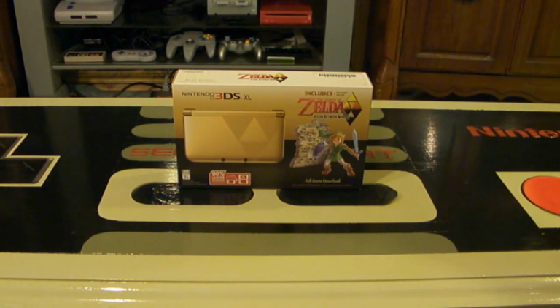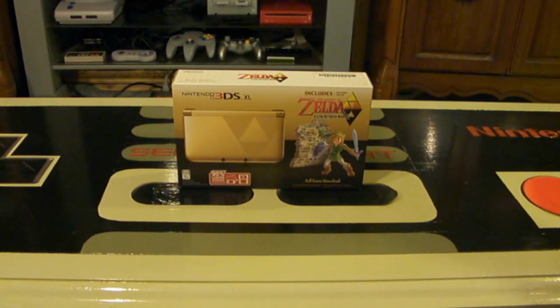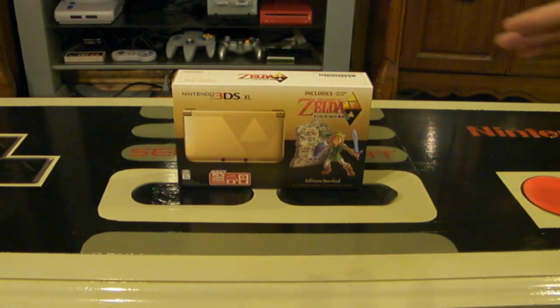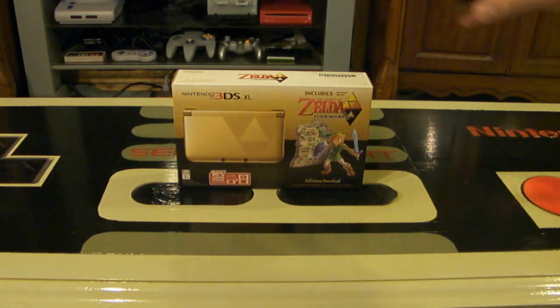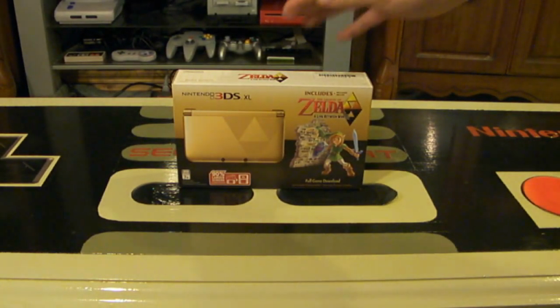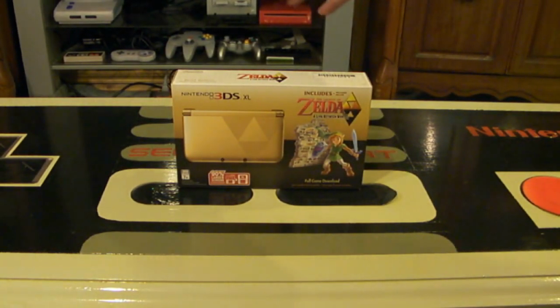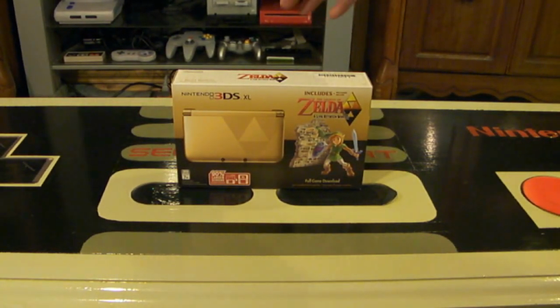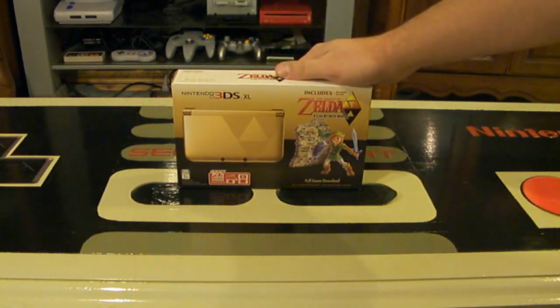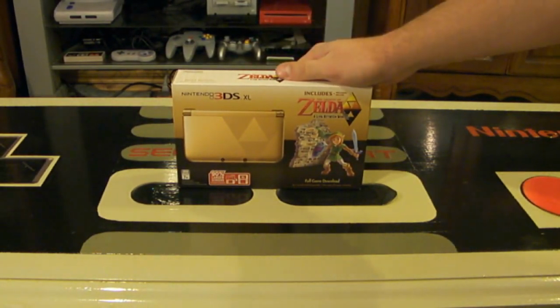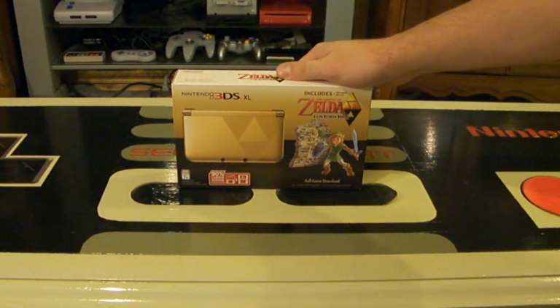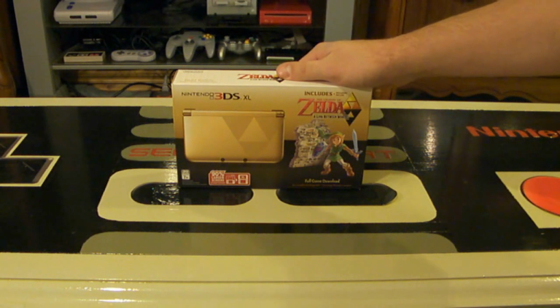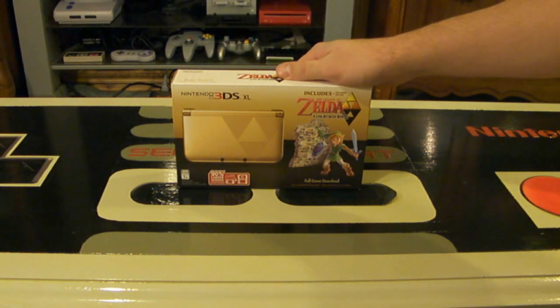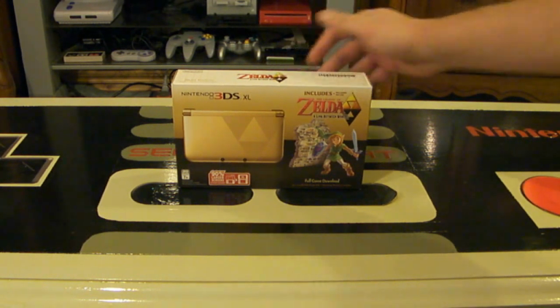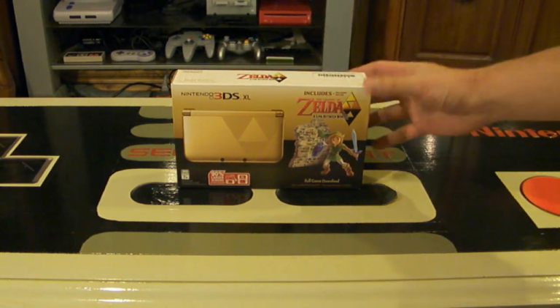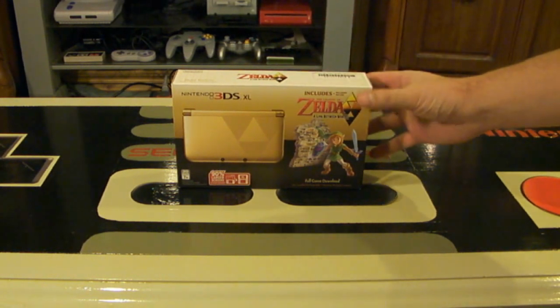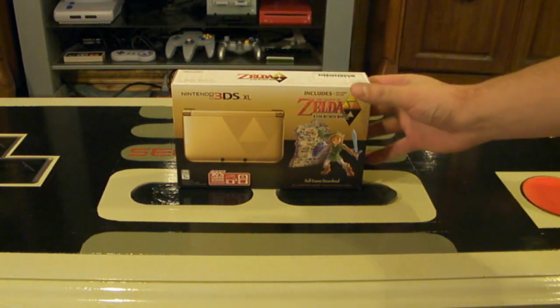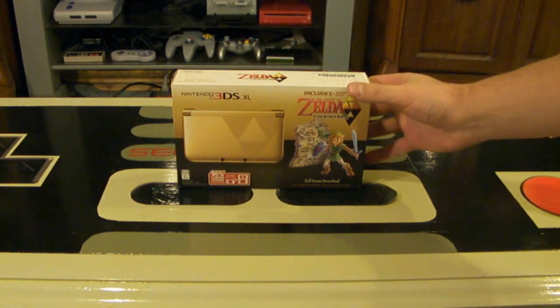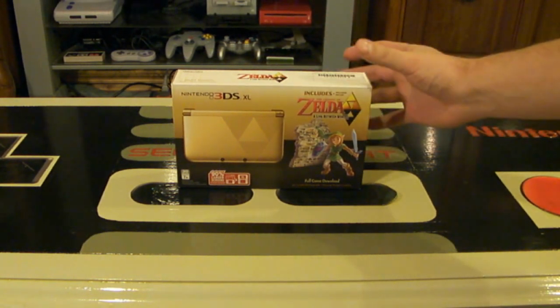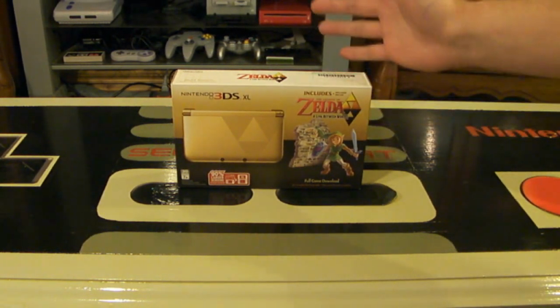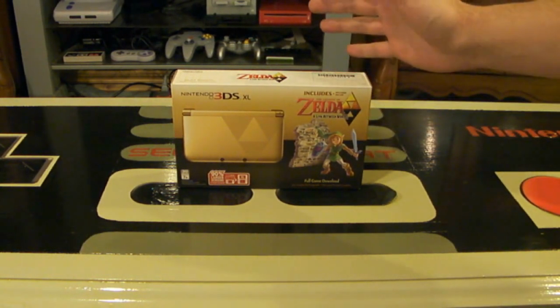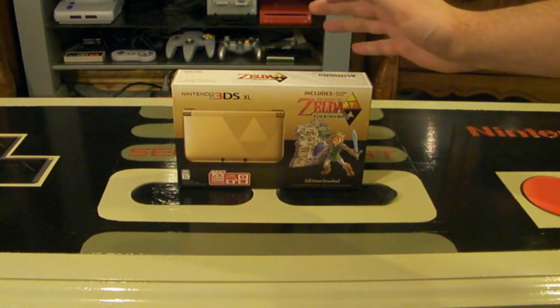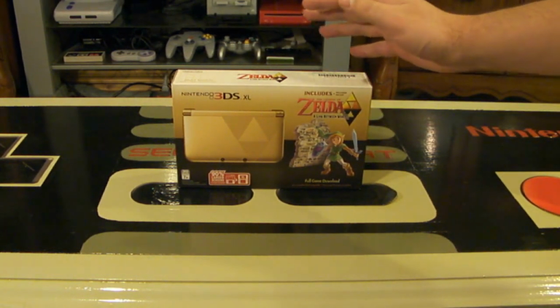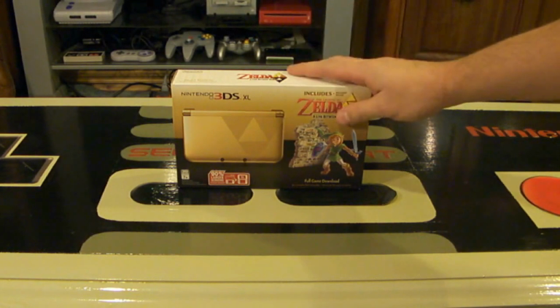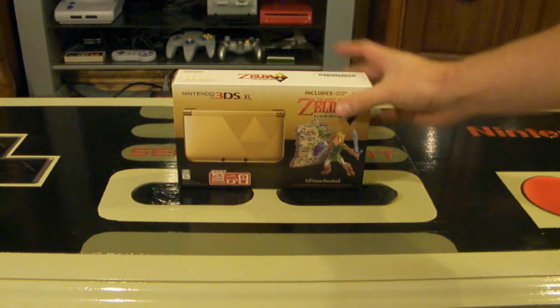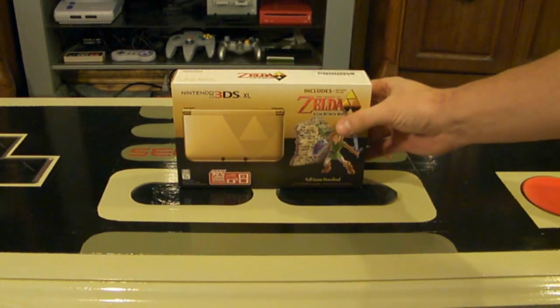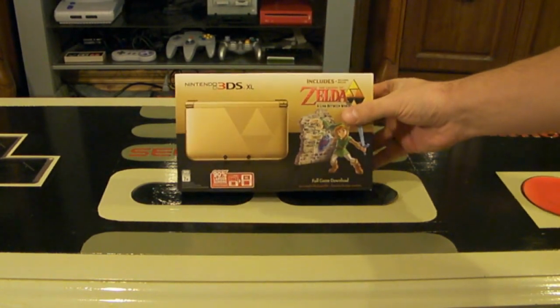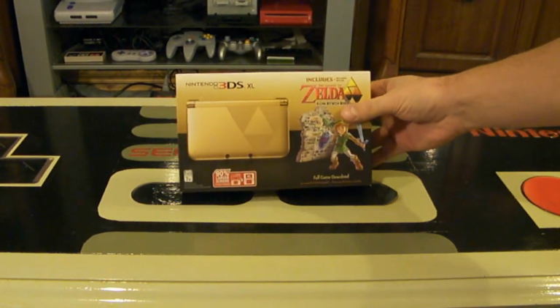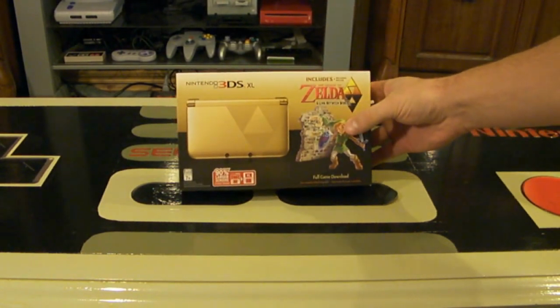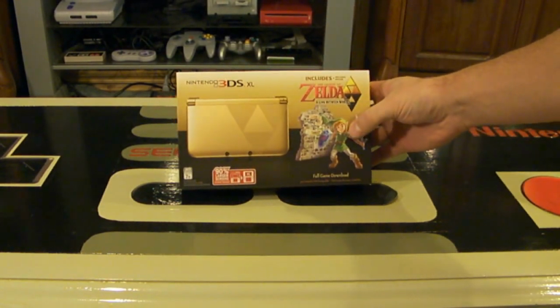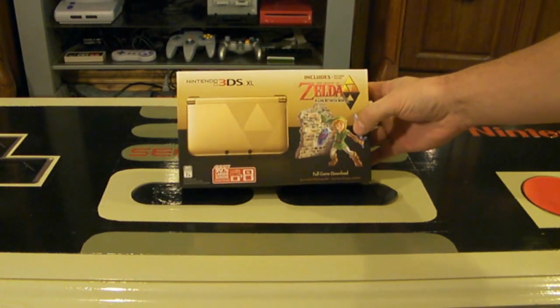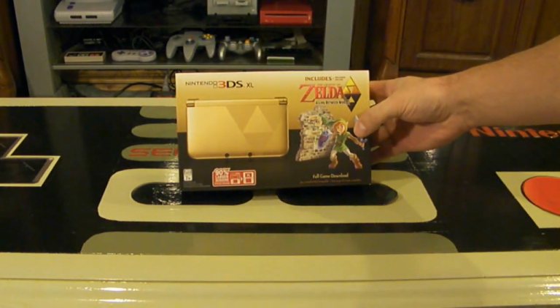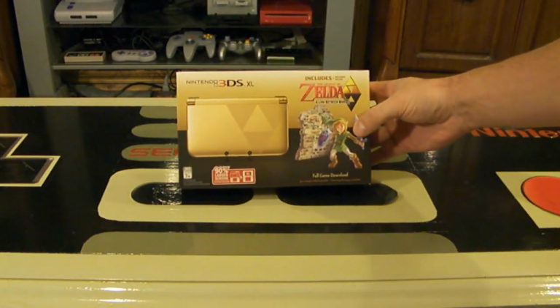Hey Nintendo fans and collectors! This is Lithium017 from my channel Nintendo Collecting, bringing you an unboxing video of the Special Edition Nintendo 3DS XL, which includes A Link Between Worlds.